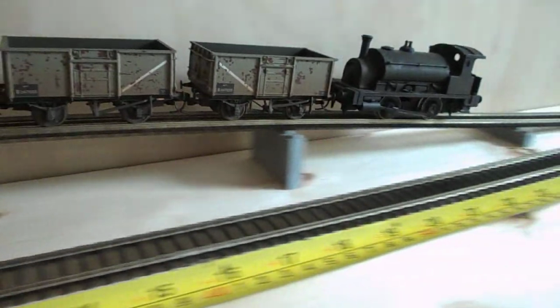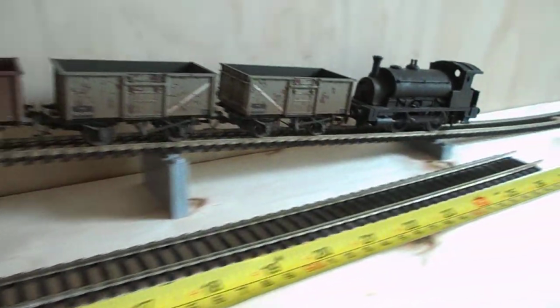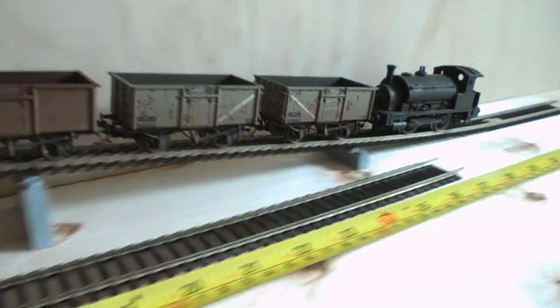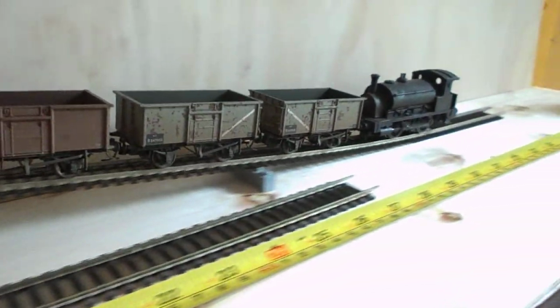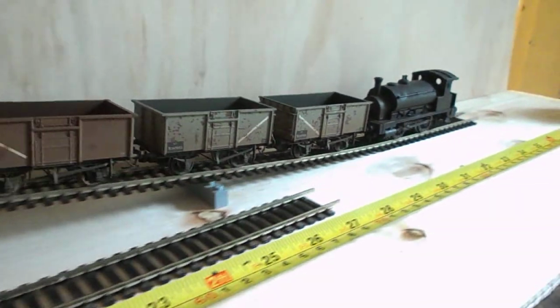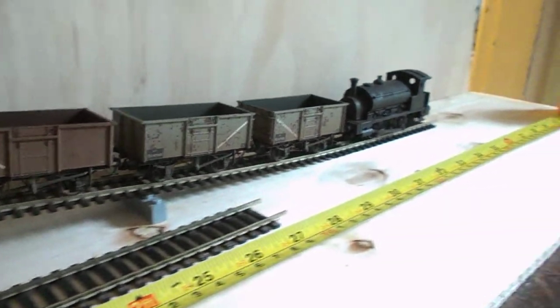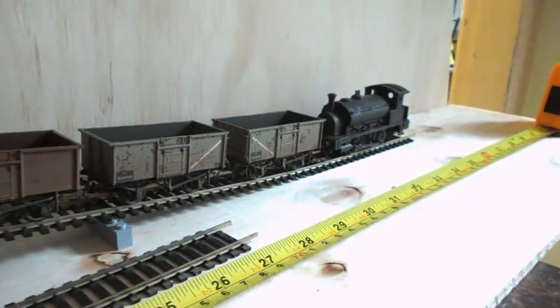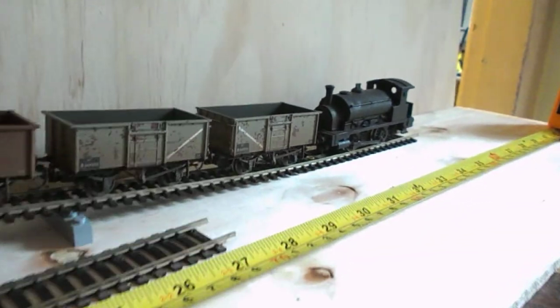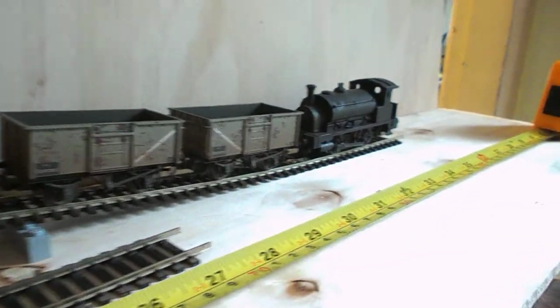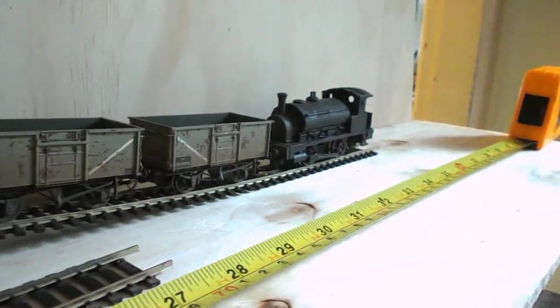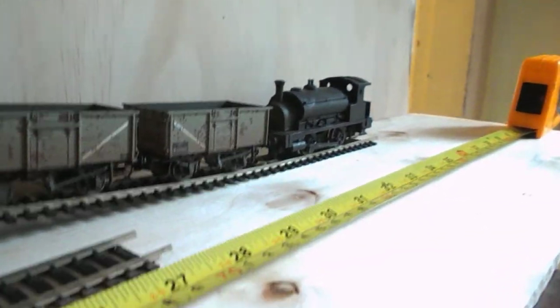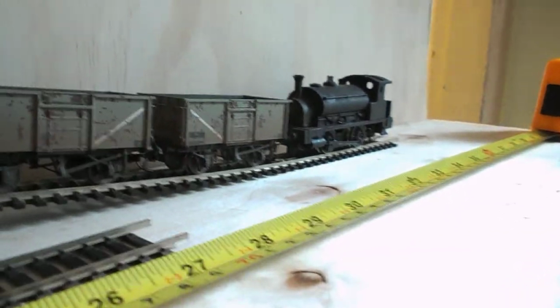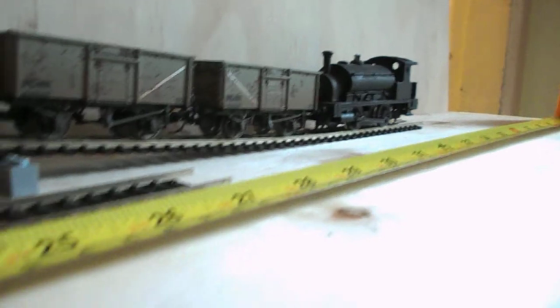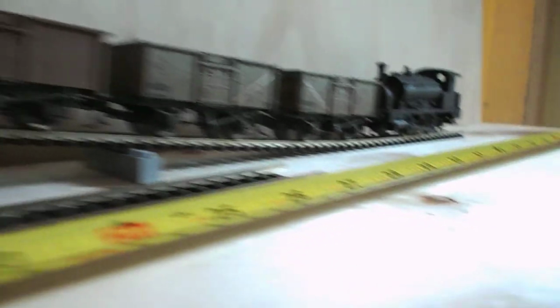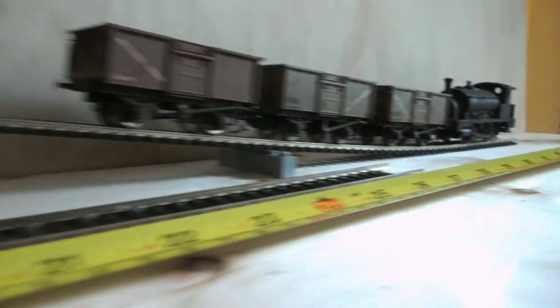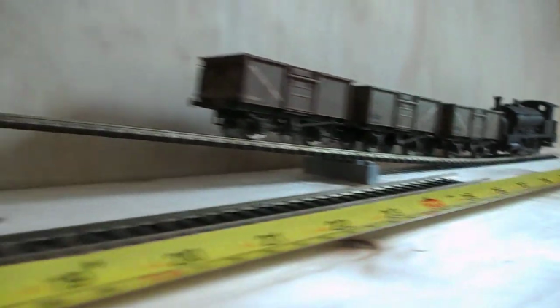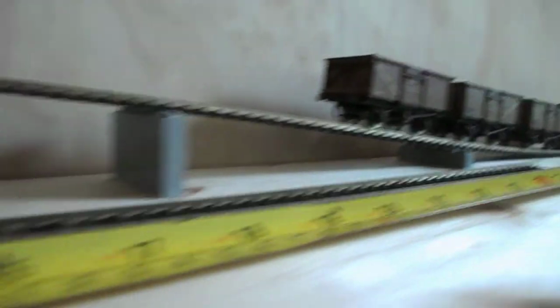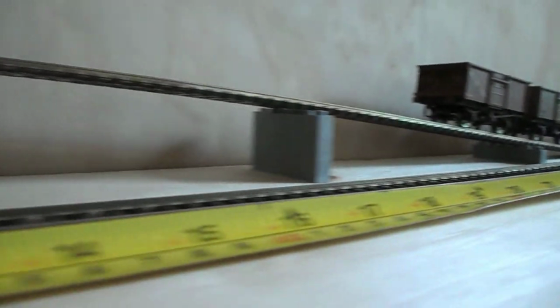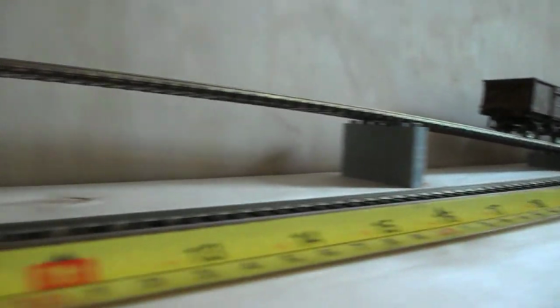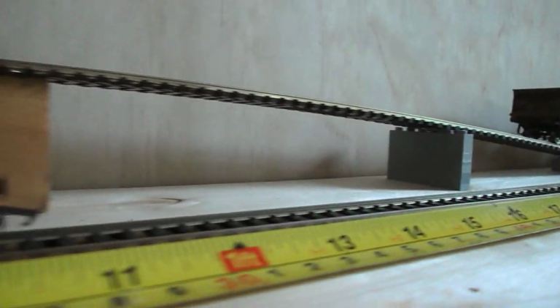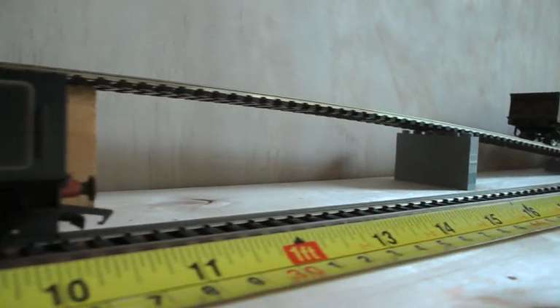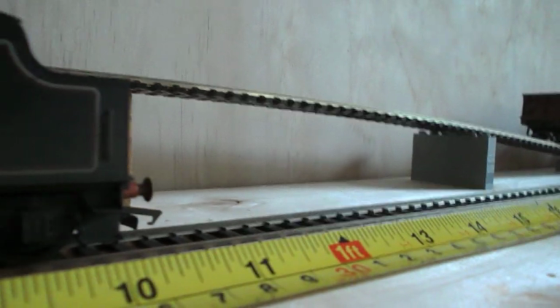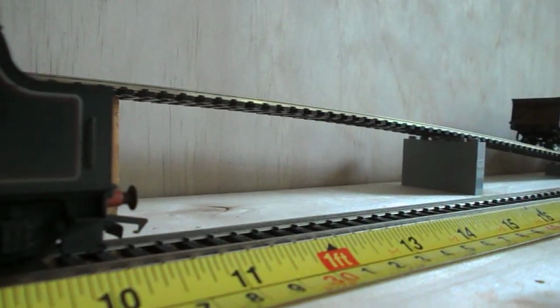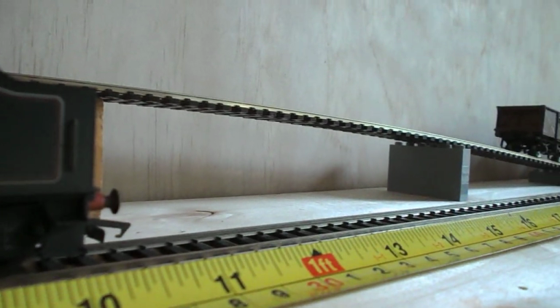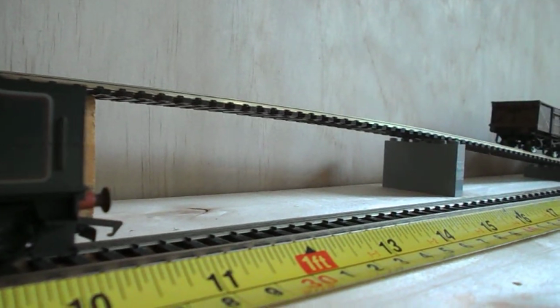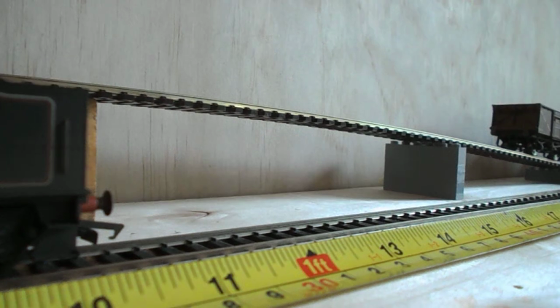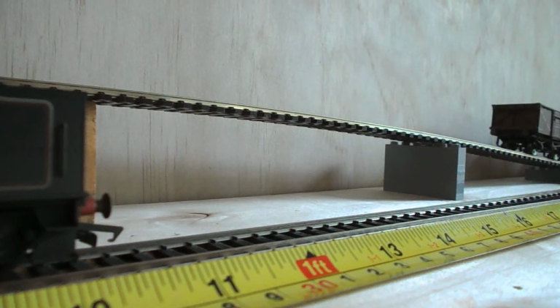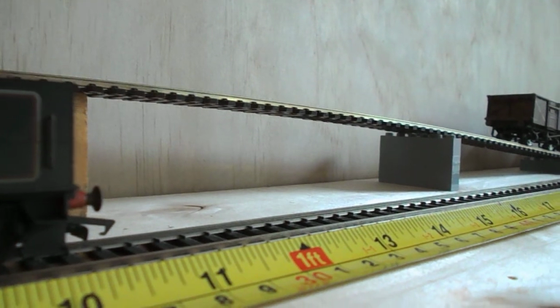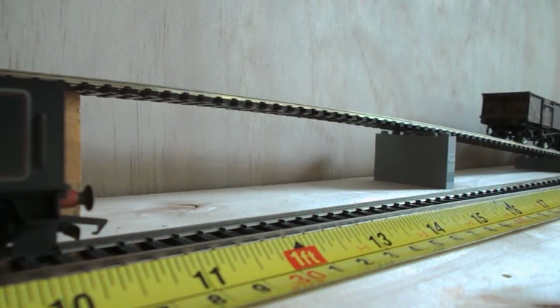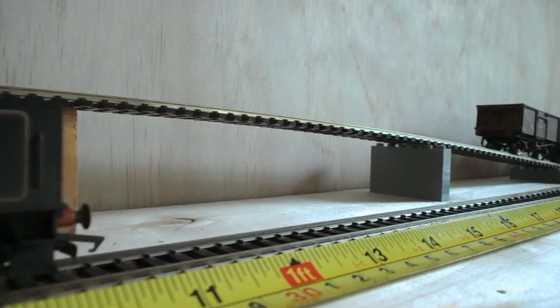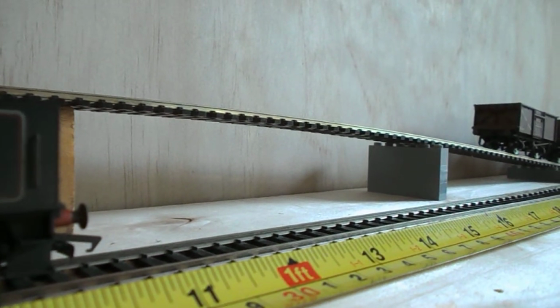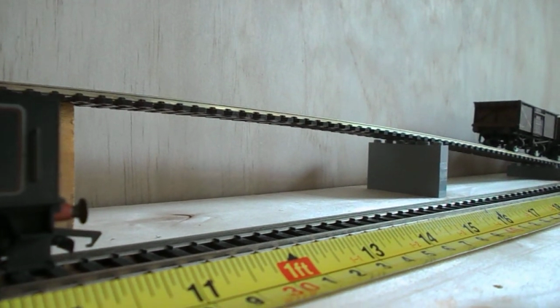Not too fast, I don't want to run out of track. Just to get an idea of the actual gradient here, I'll come back a little bit down behind the Black 5, just to give an idea, and we'll run the loco and train back up again.